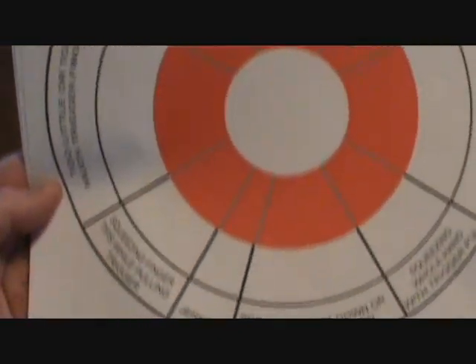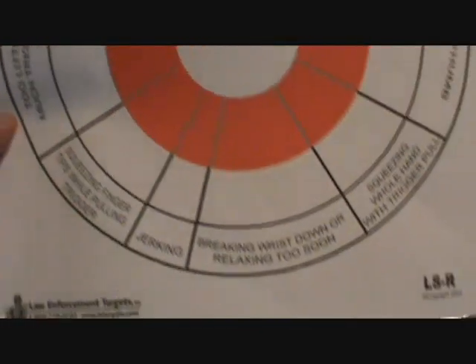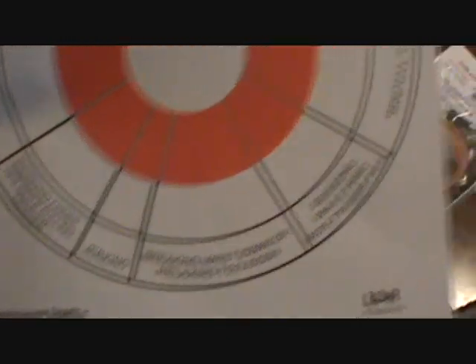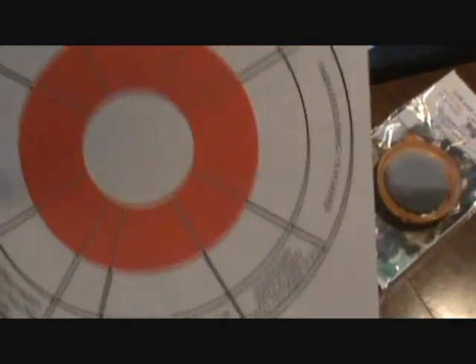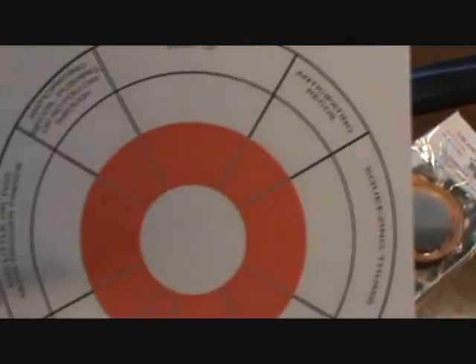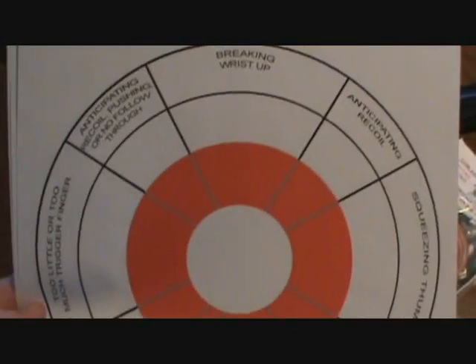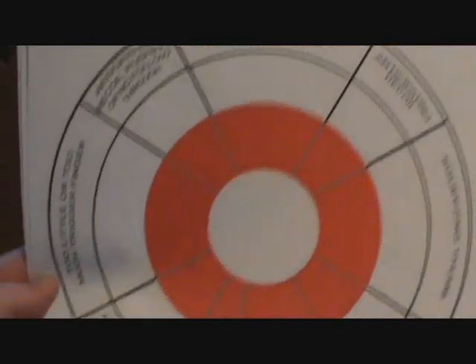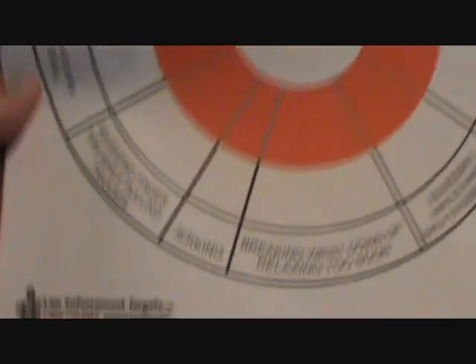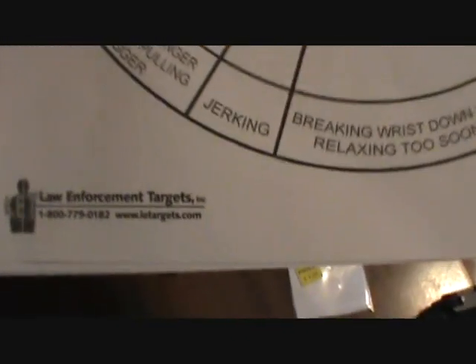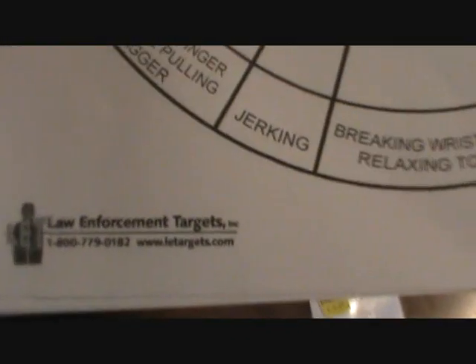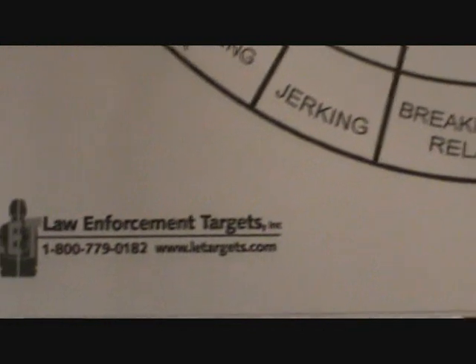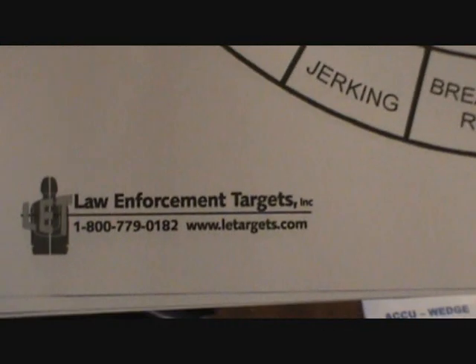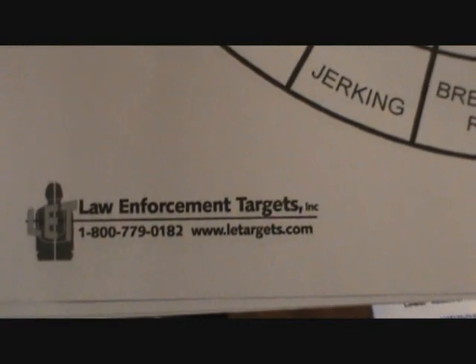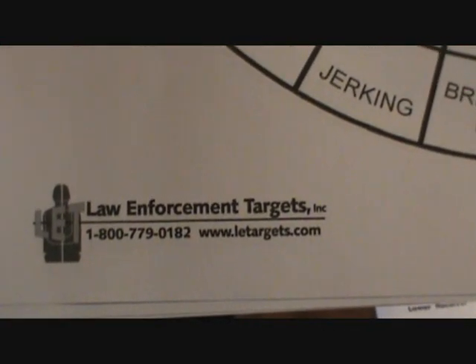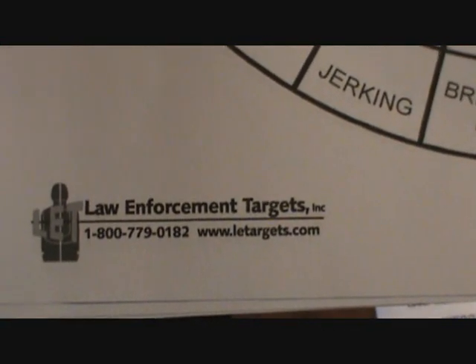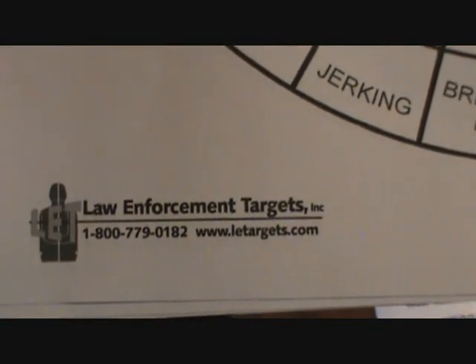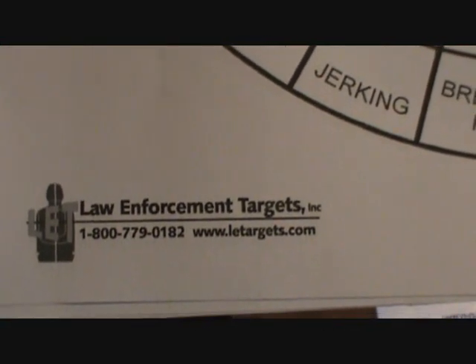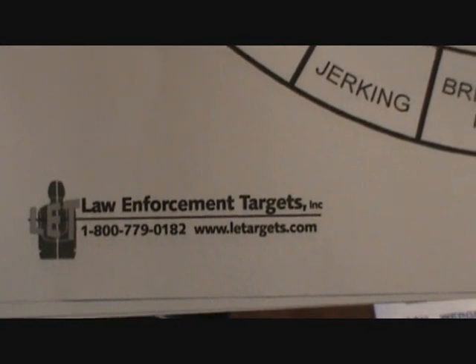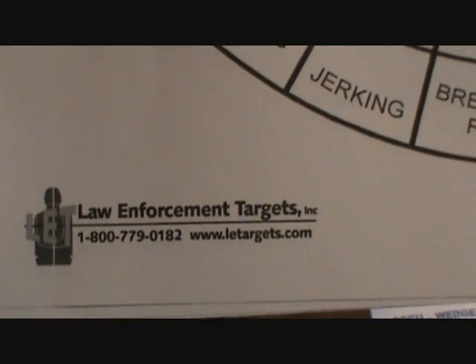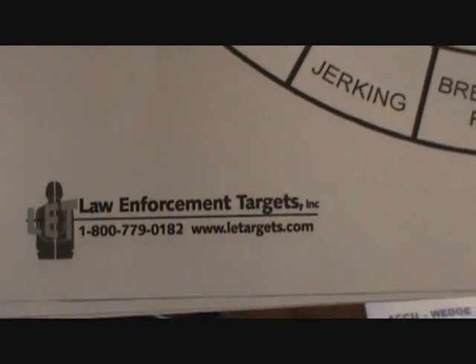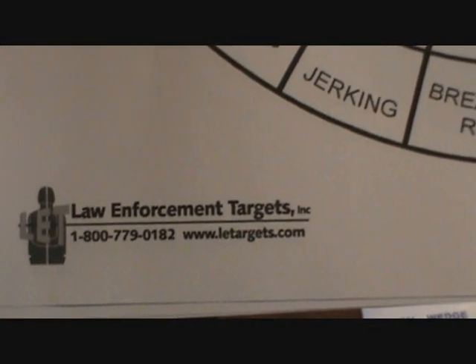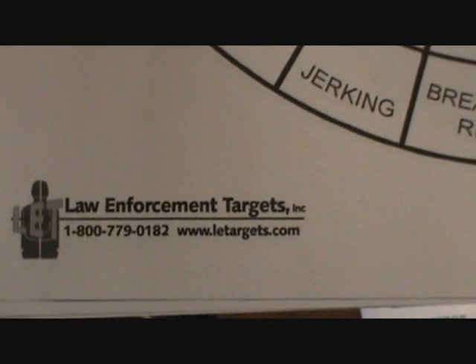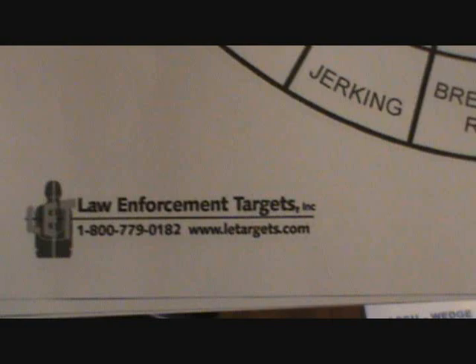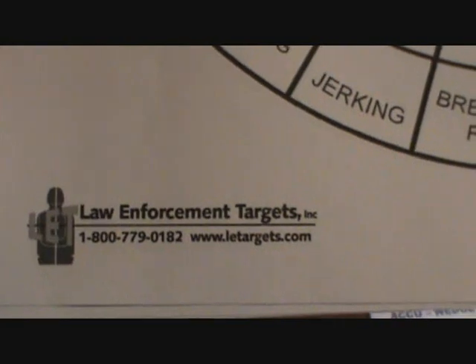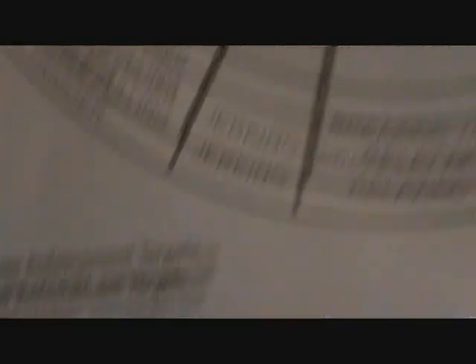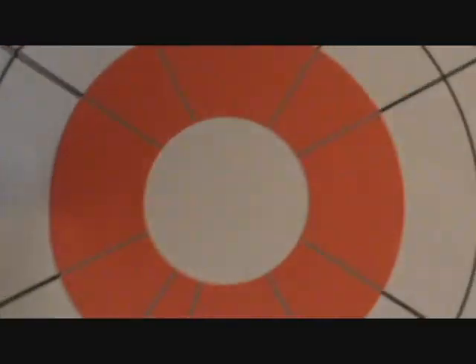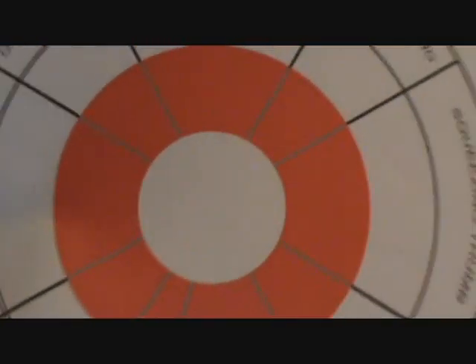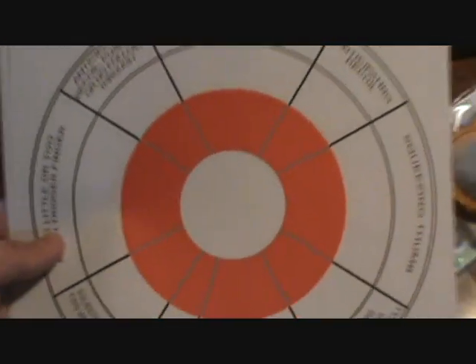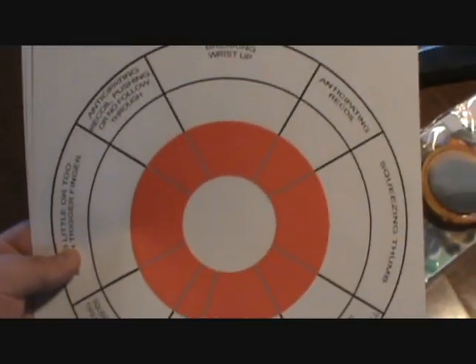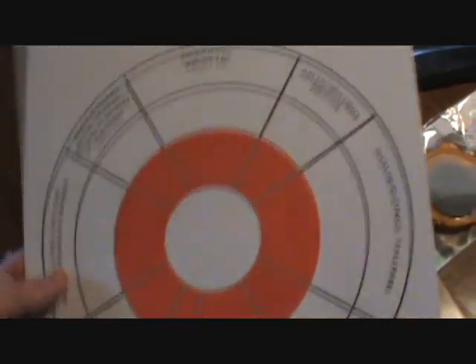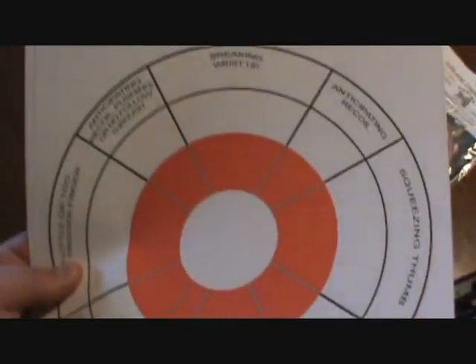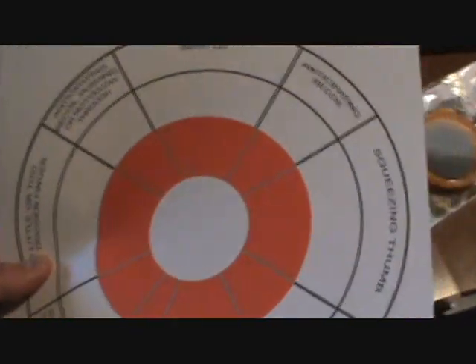If anybody's interested in these targets, you can check out the website and order them from there. It's LE-Targets.com — there's the phone number and the company that makes the targets. I thought that was pretty cool, so we had to pick some up.